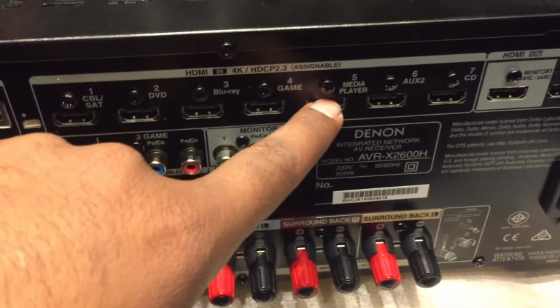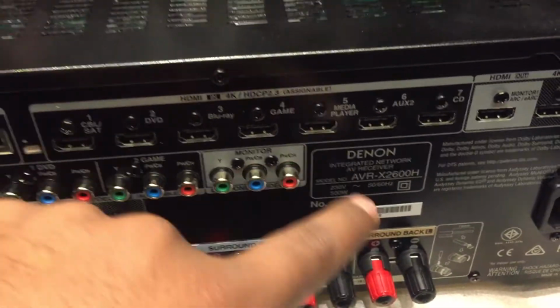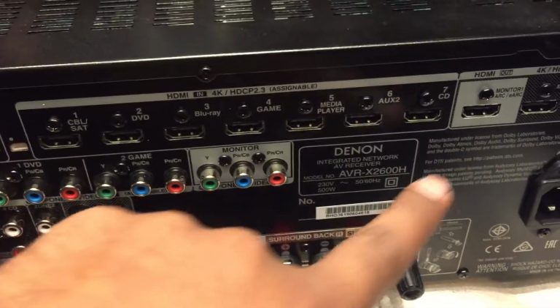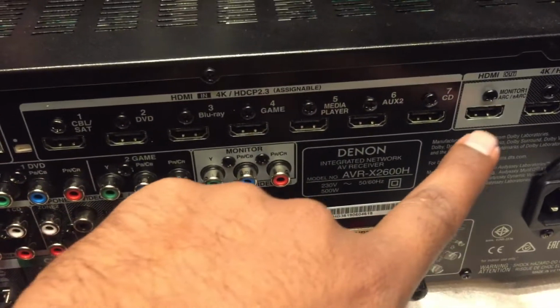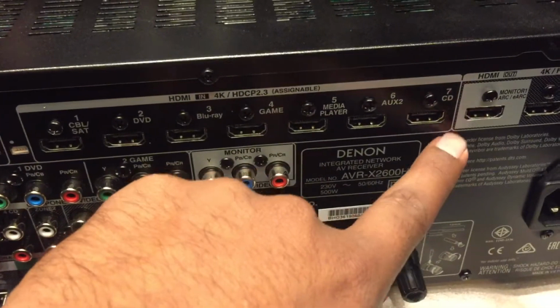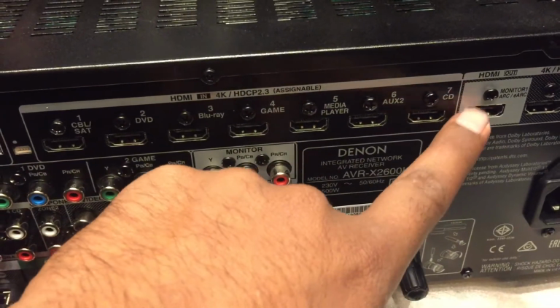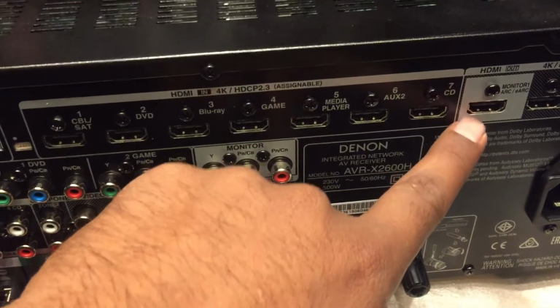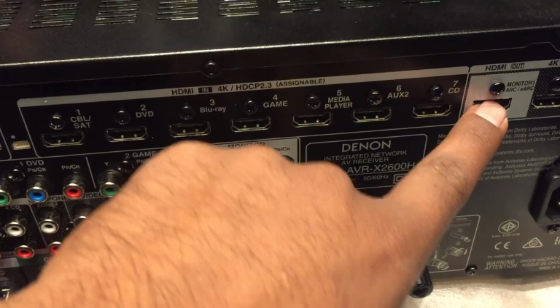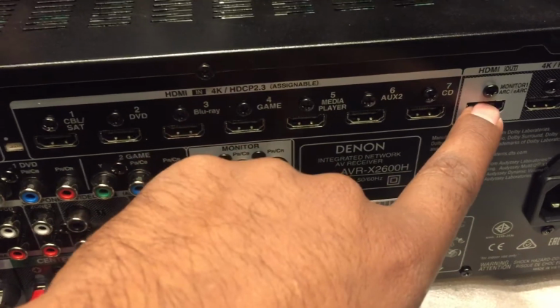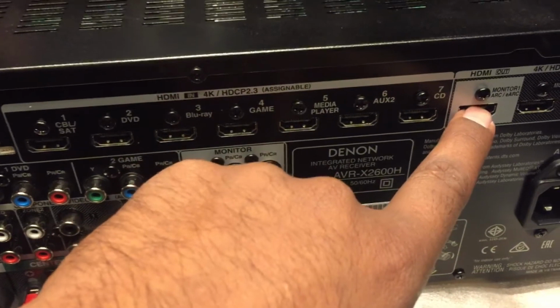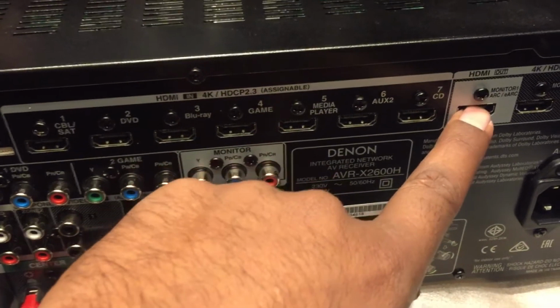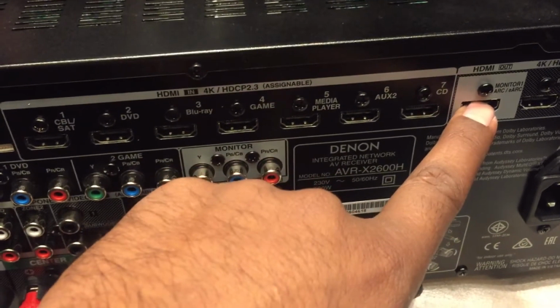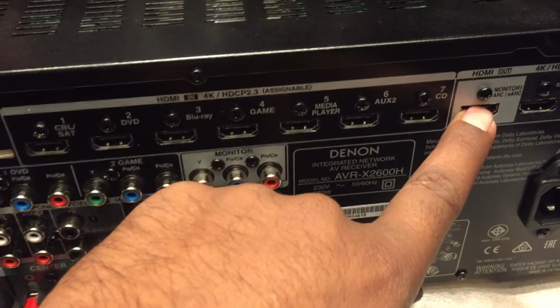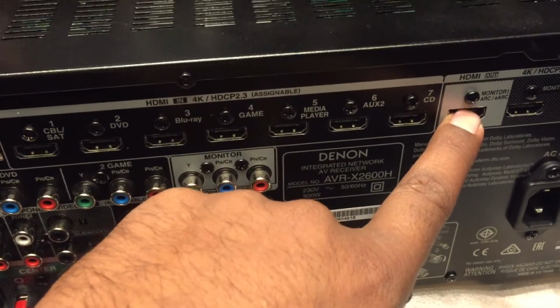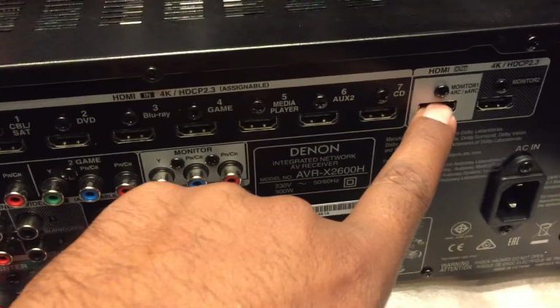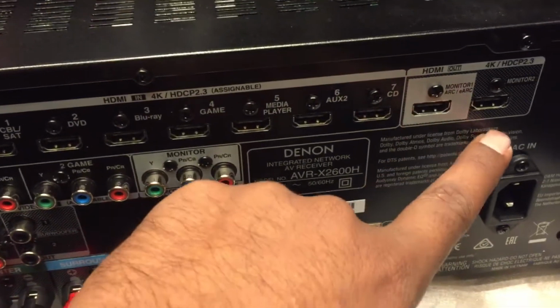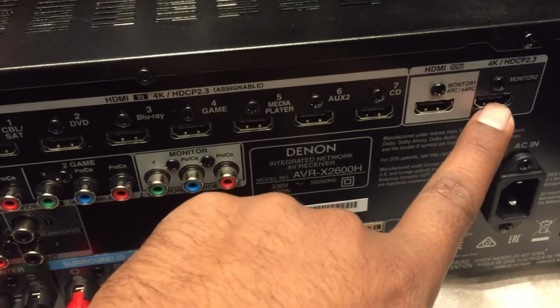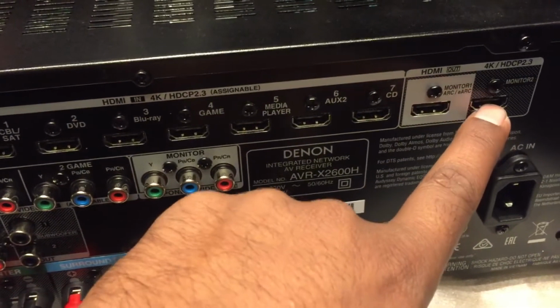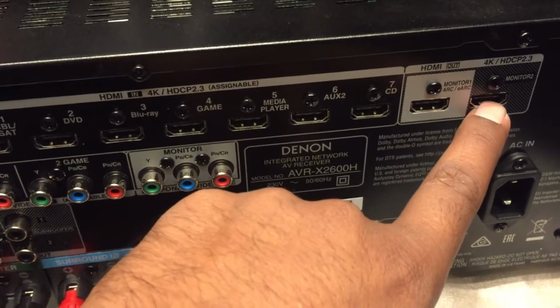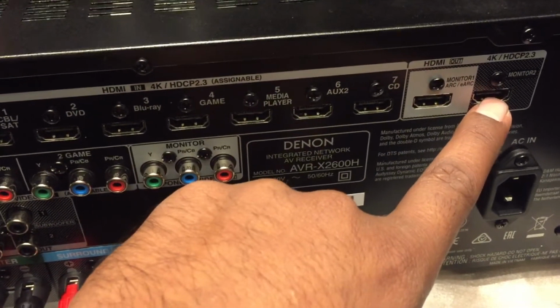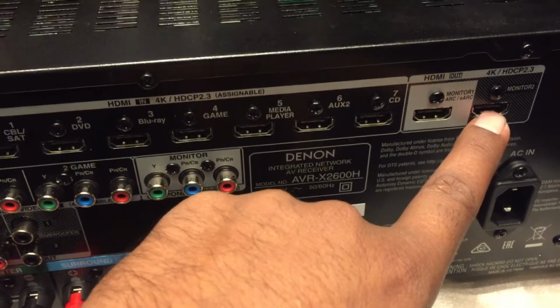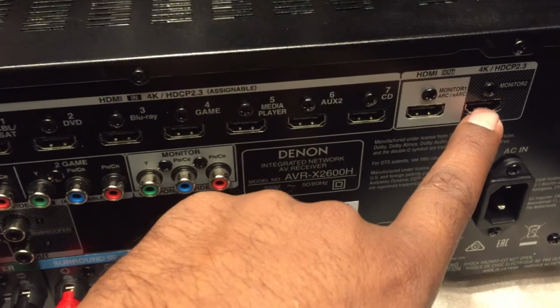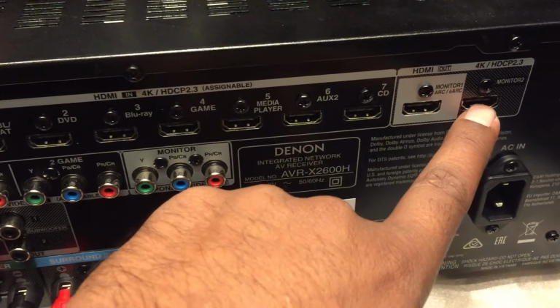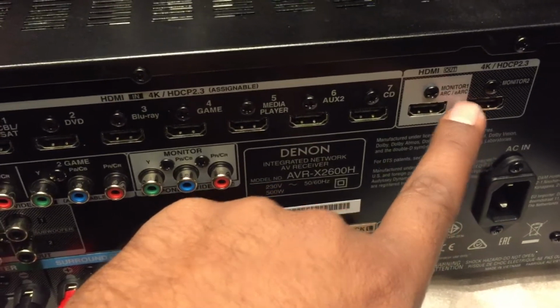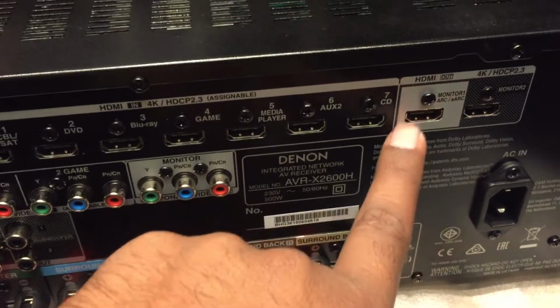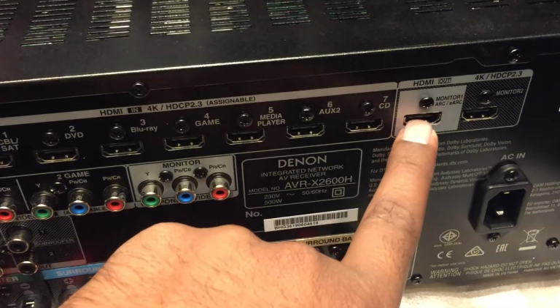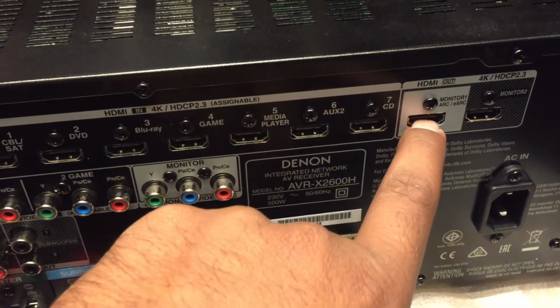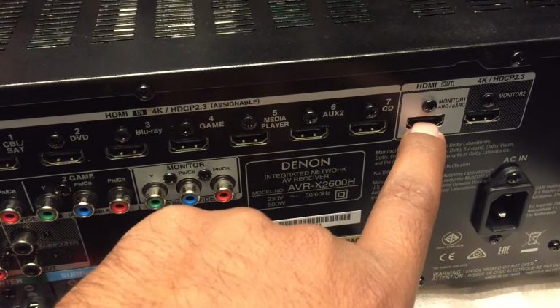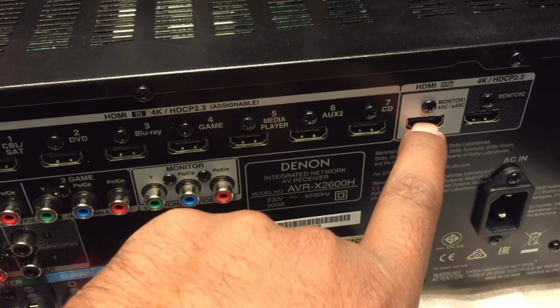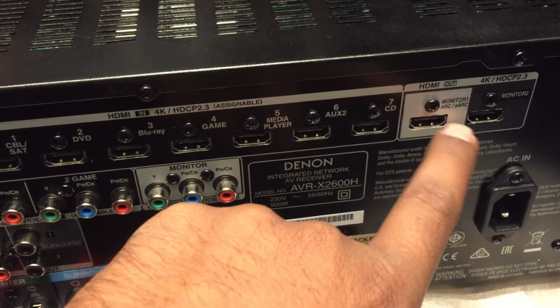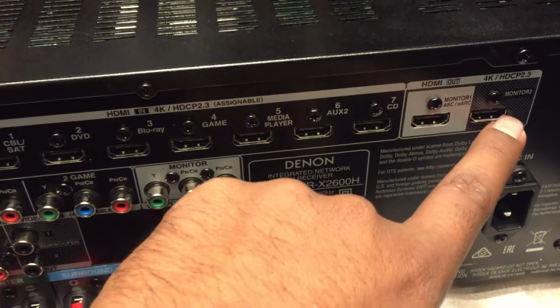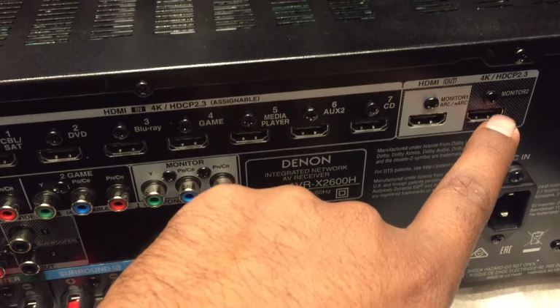Then you have two outputs for display: one for projector, other for television. So connect your HDMI cables here to get the display on projector or television.